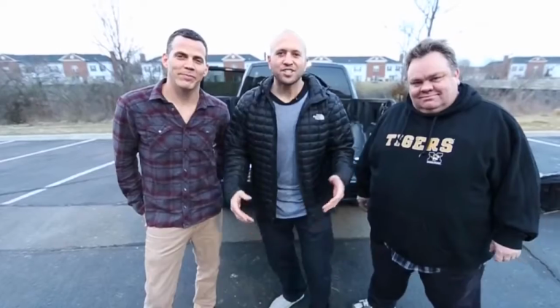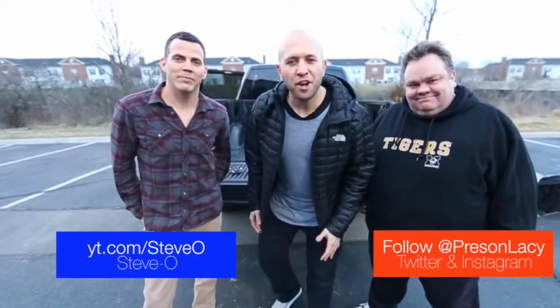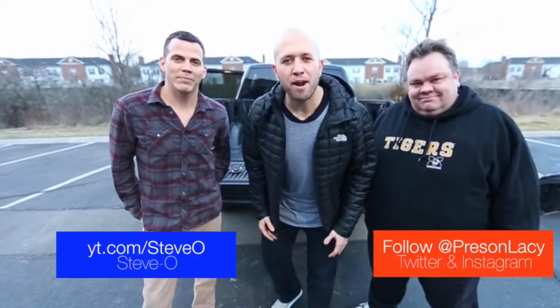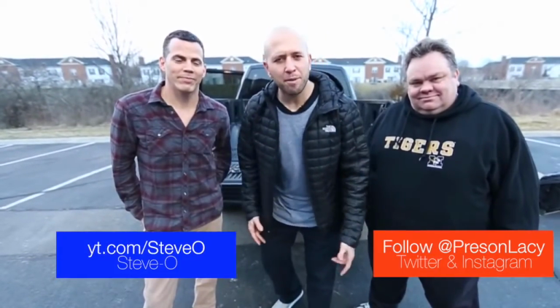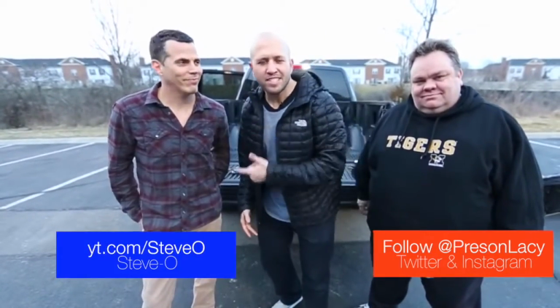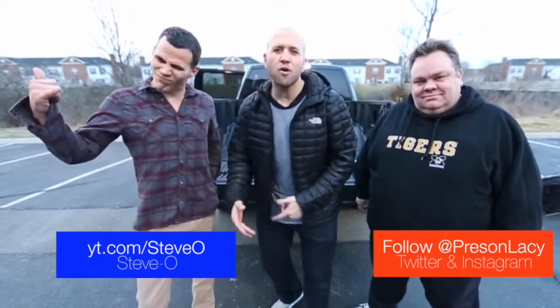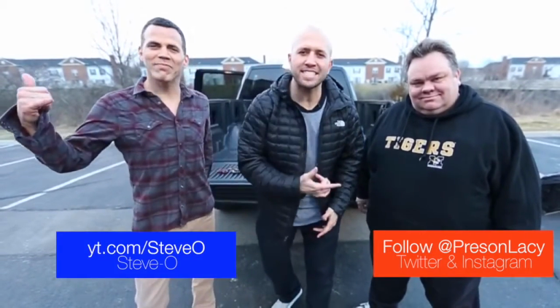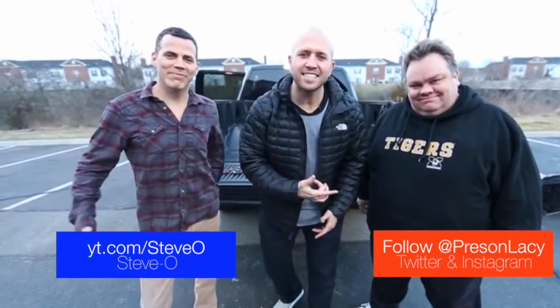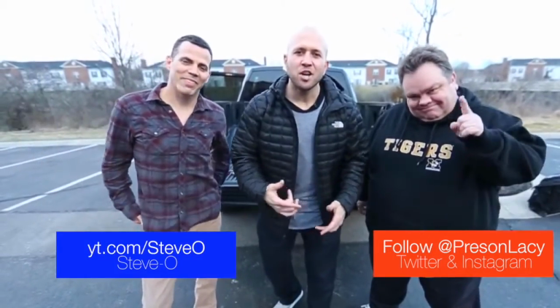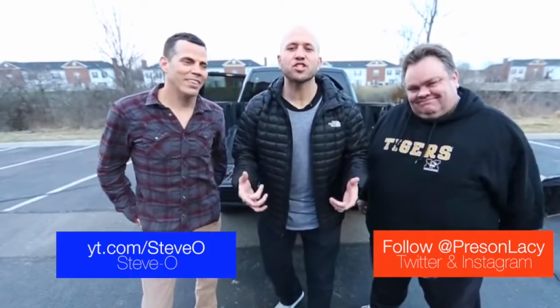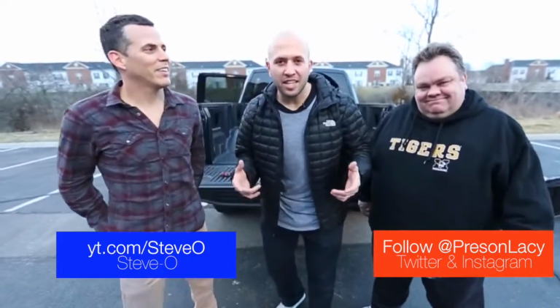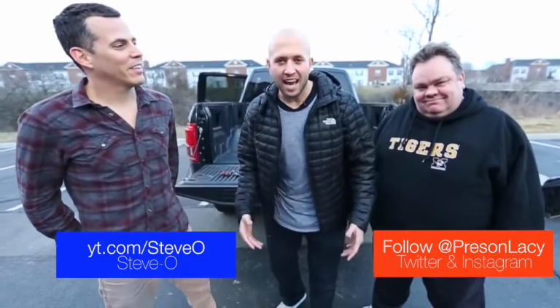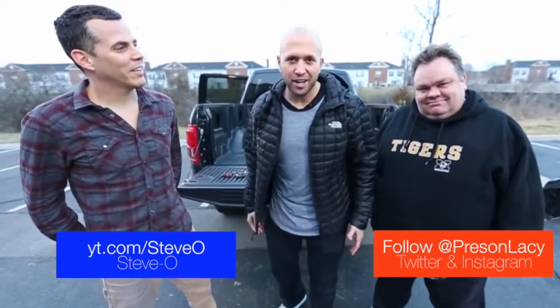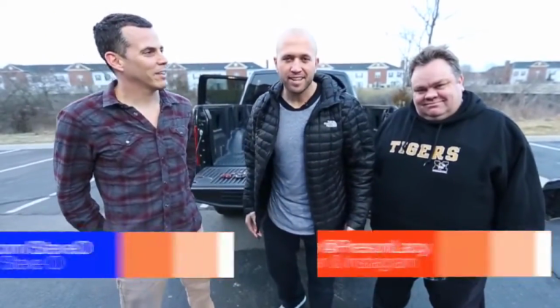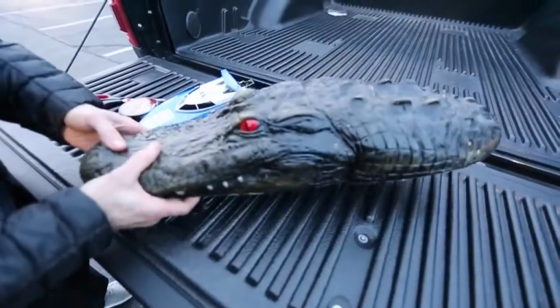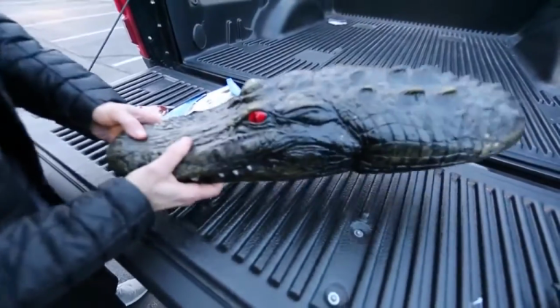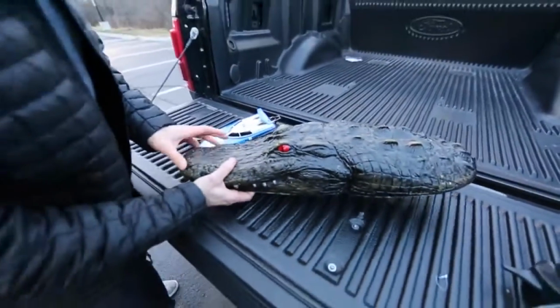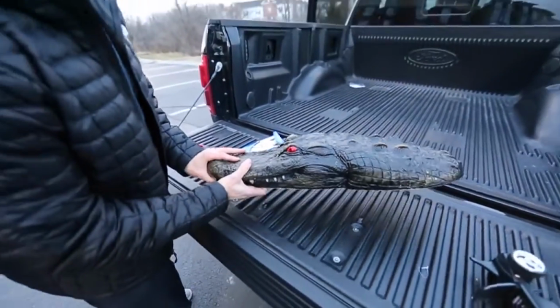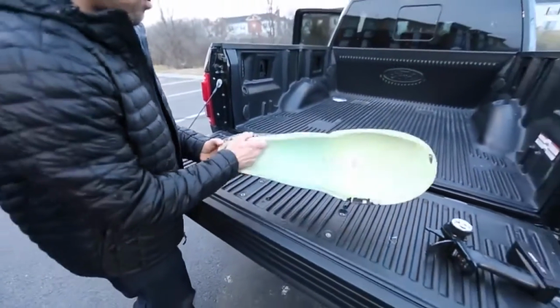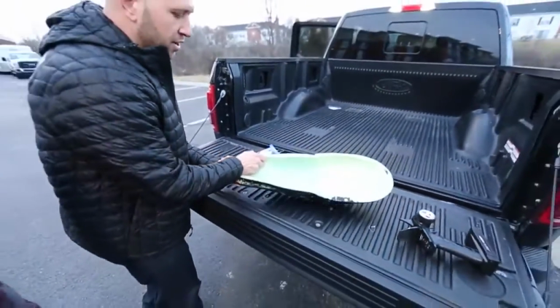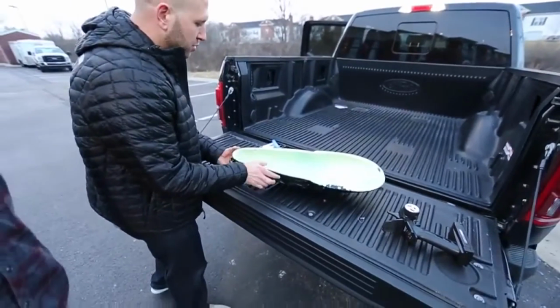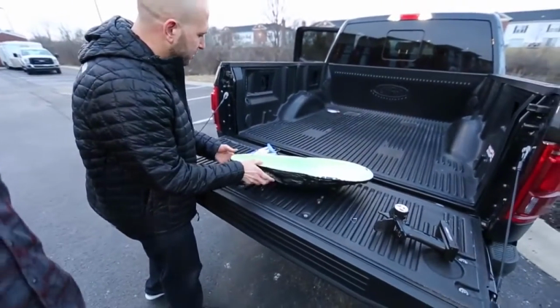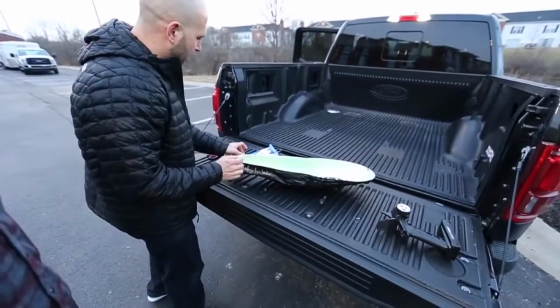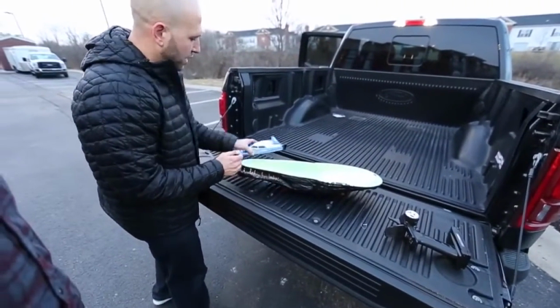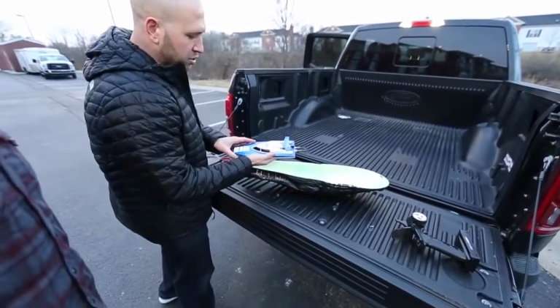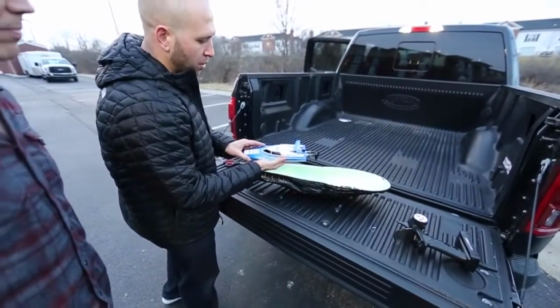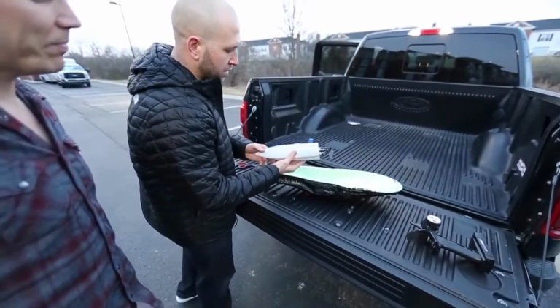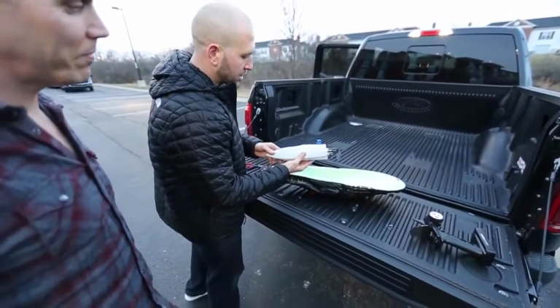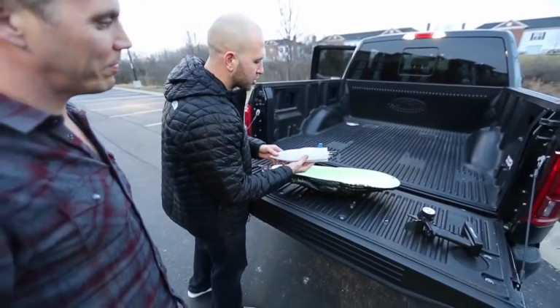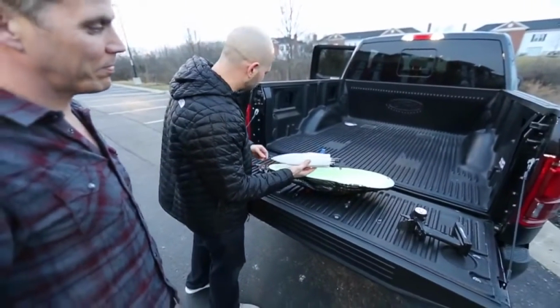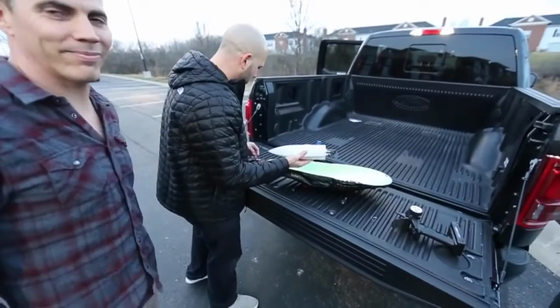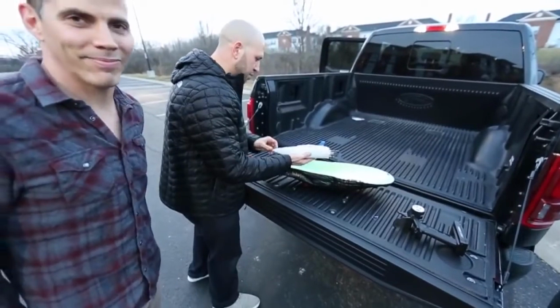So you want to know how to prank? Today I'm with Steve-O and Preston Lacey and we're going to show you a classic alligator lake prank. What you're gonna need is an alligator head that floats in the water. Turn it upside down — we've got a little speedboat, you get it at the hobby shop. Don't go cheap on the speedboat, otherwise it won't work very well.